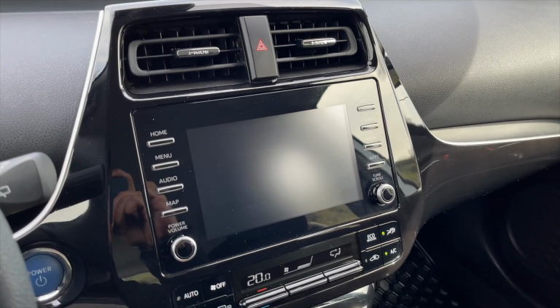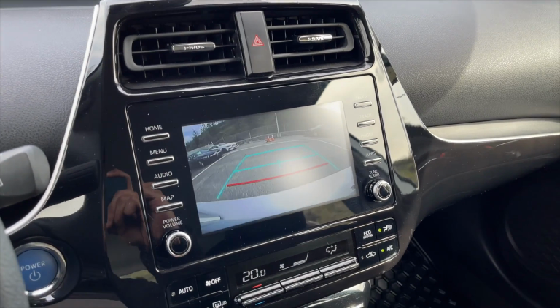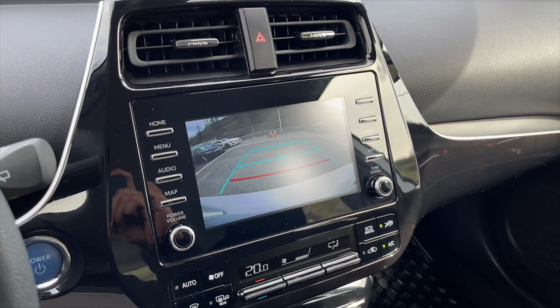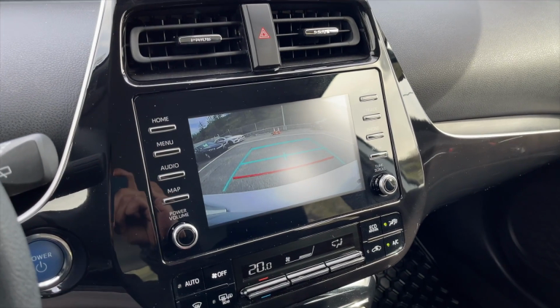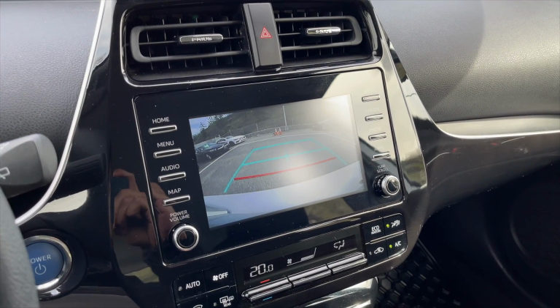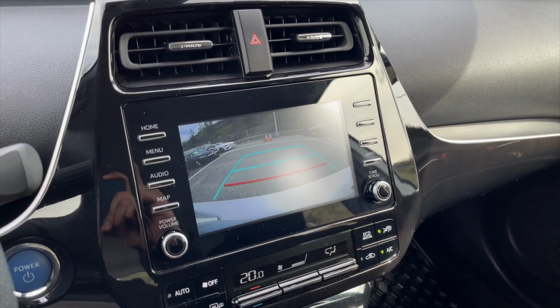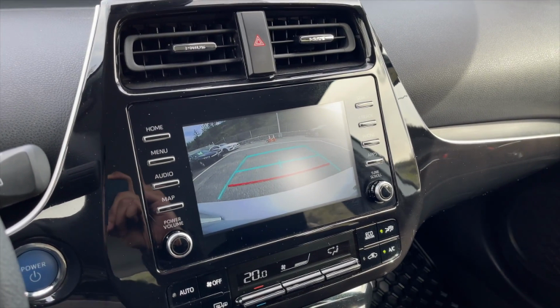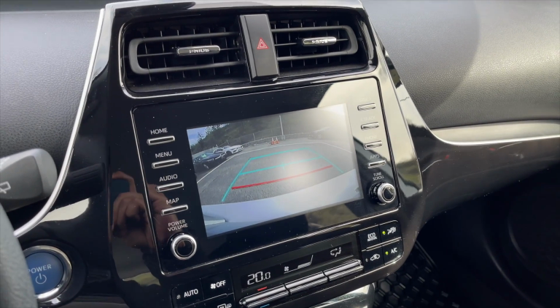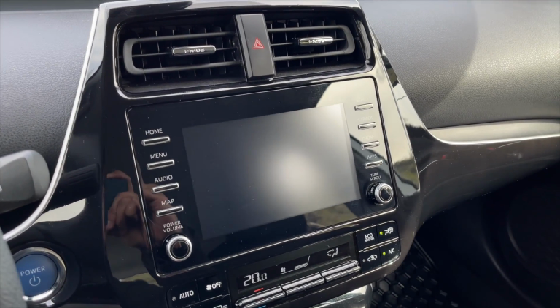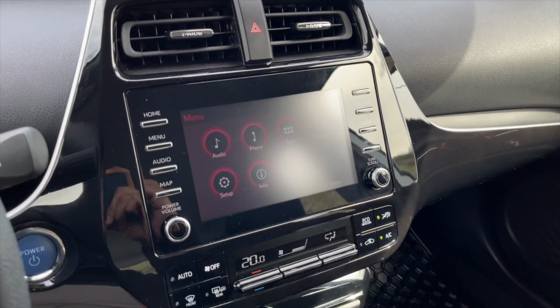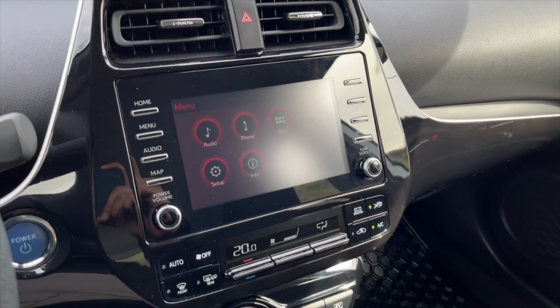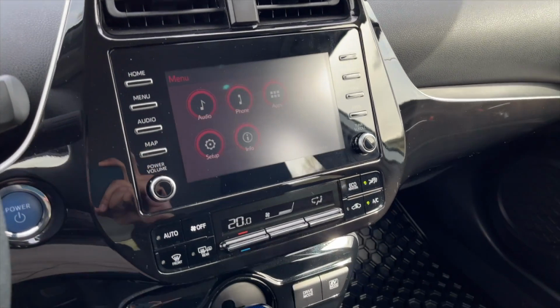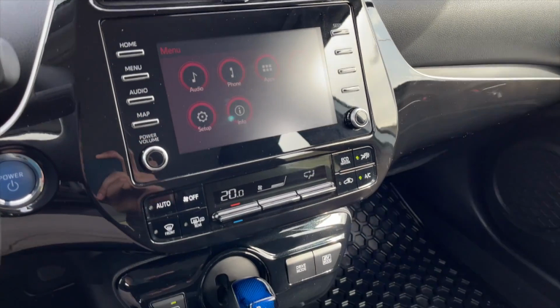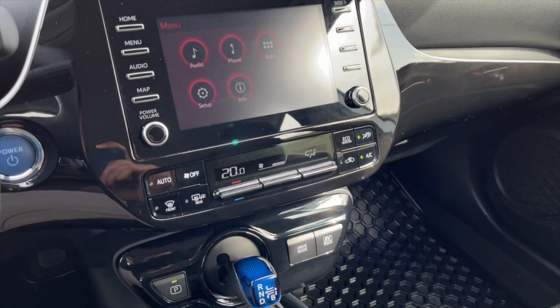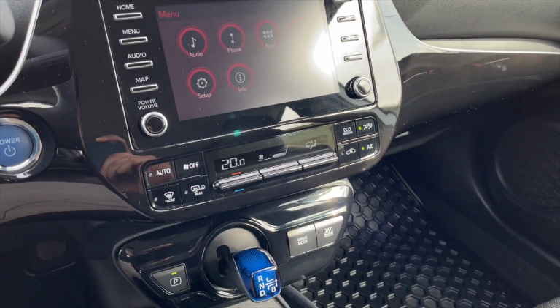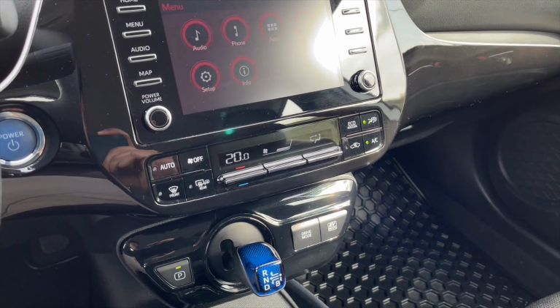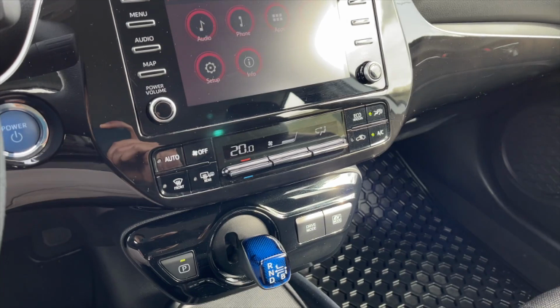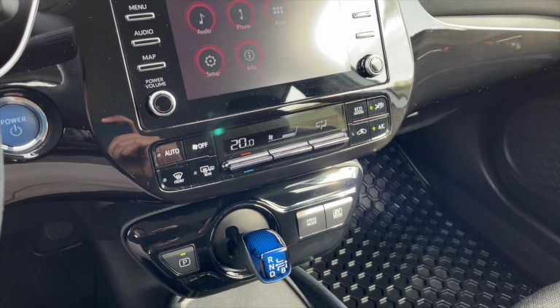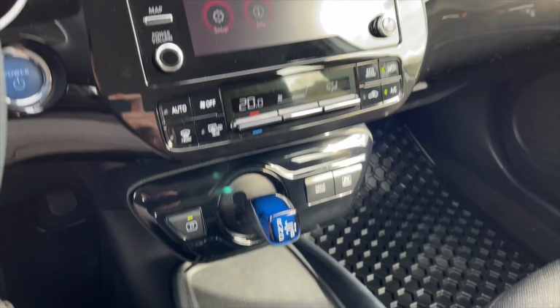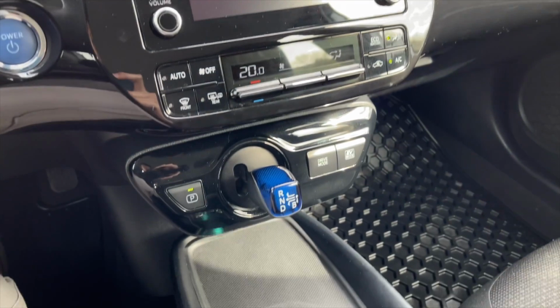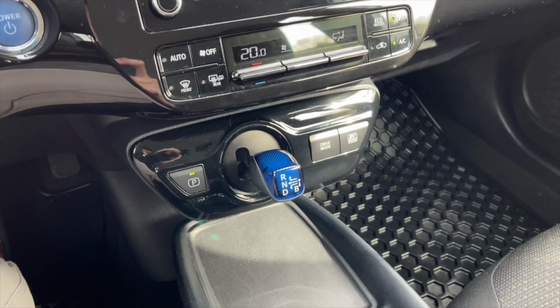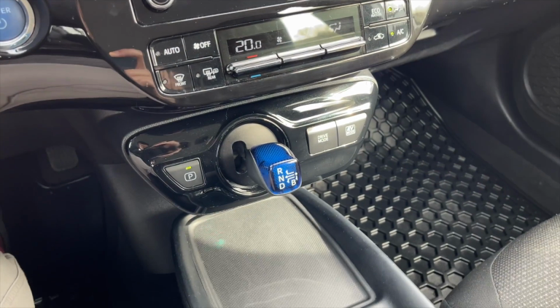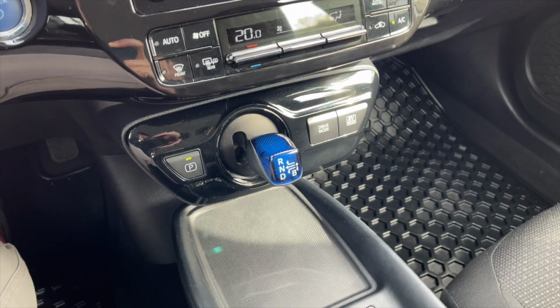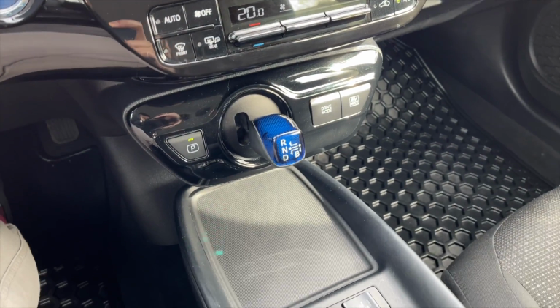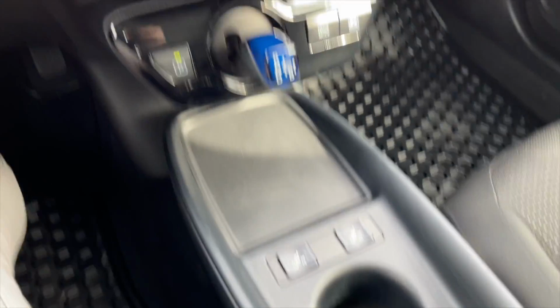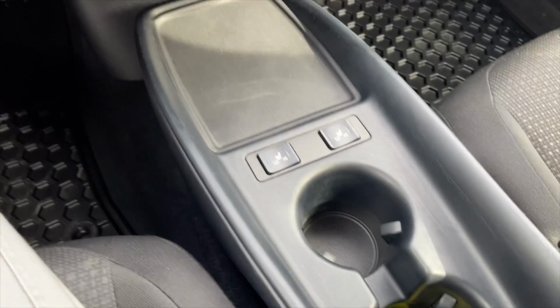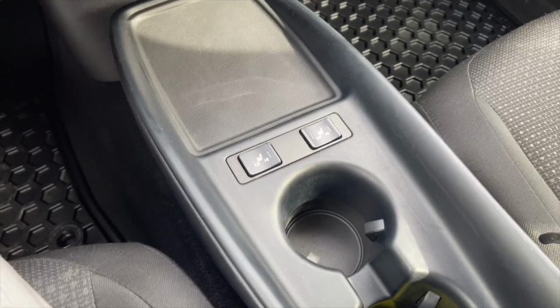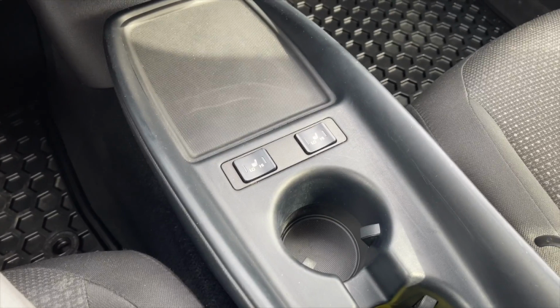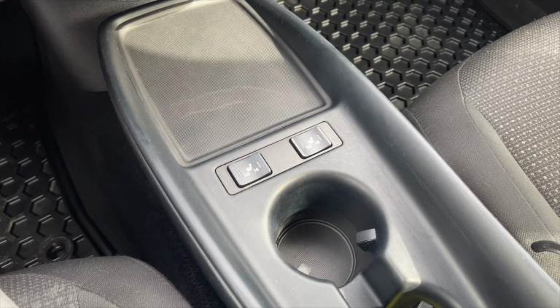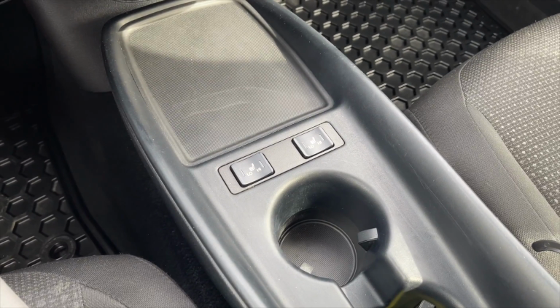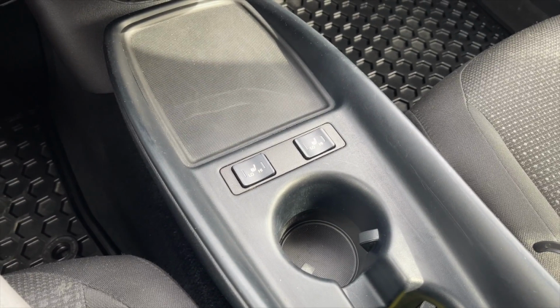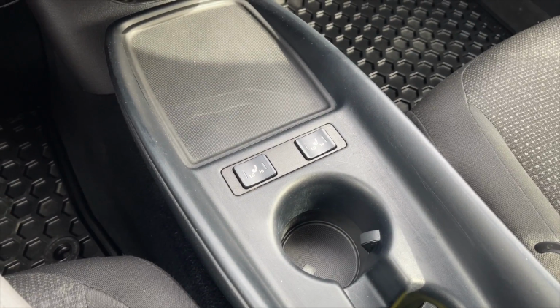Your rear view camera. Down below are your climate controls, then your automatic transmission, along with some heated front seats.